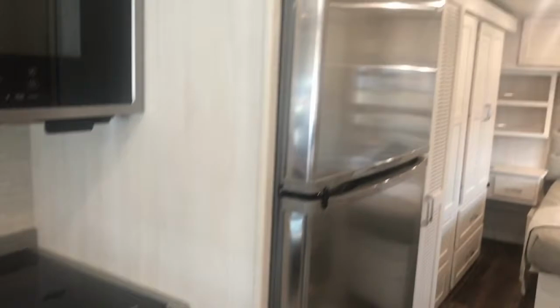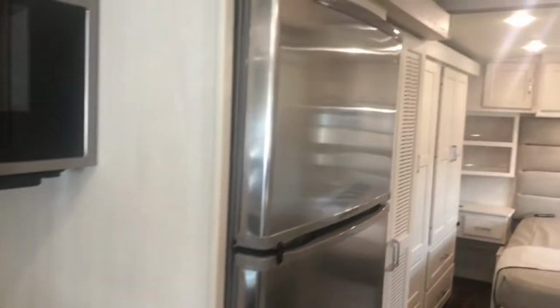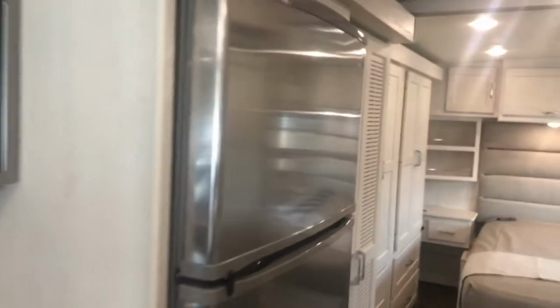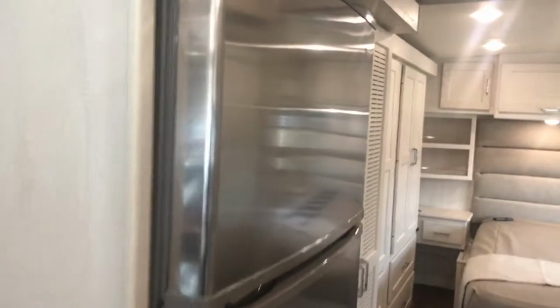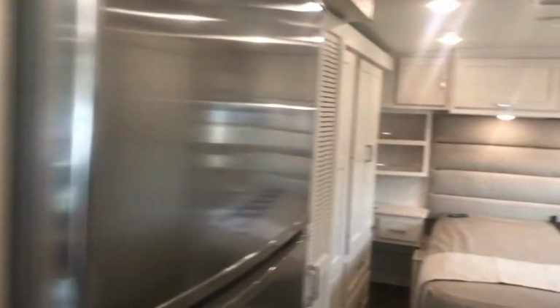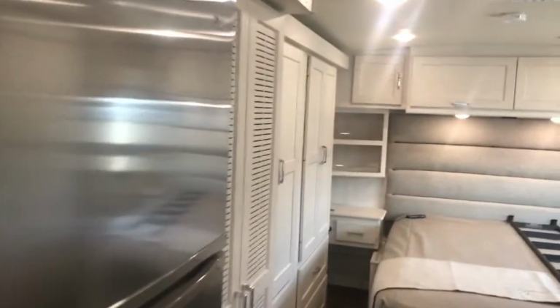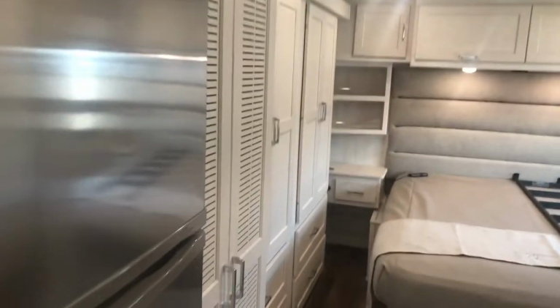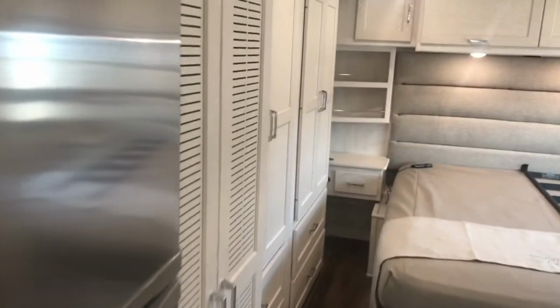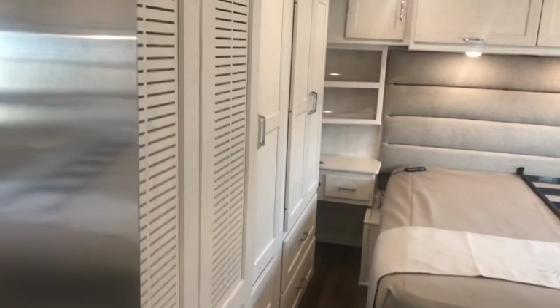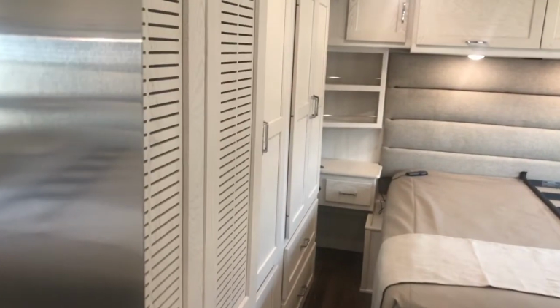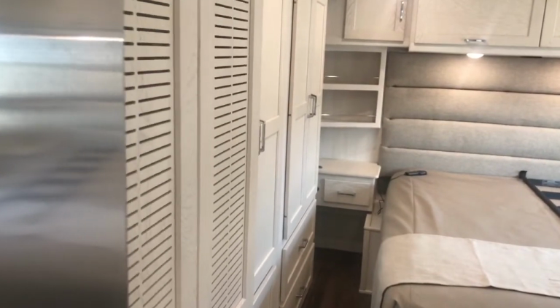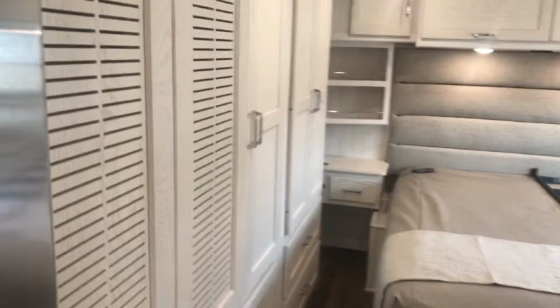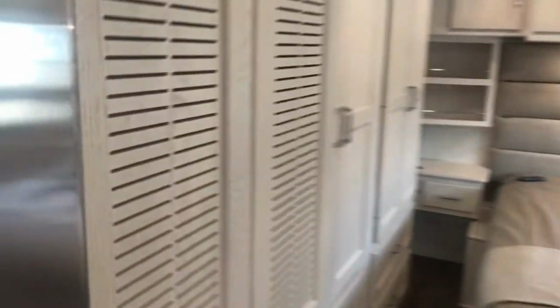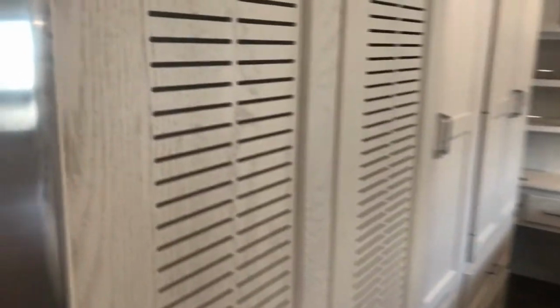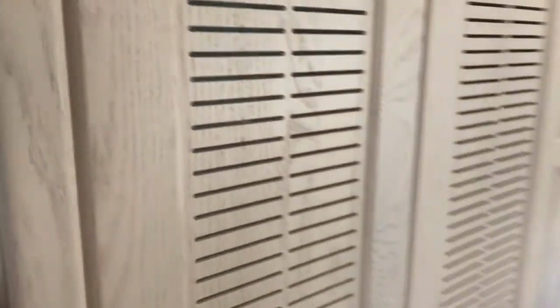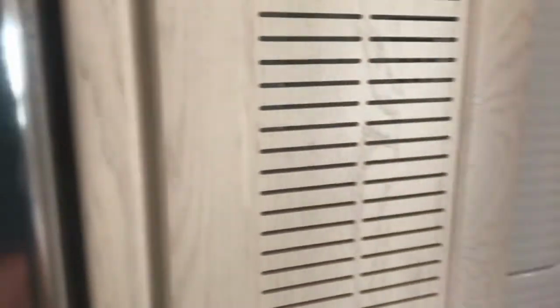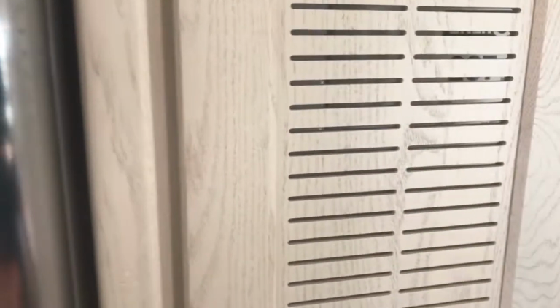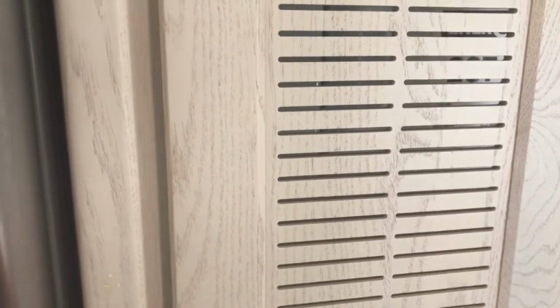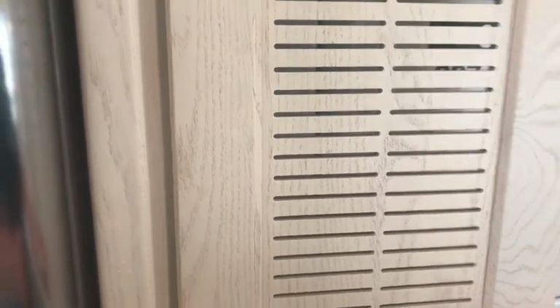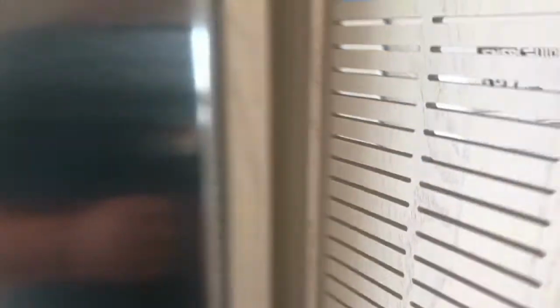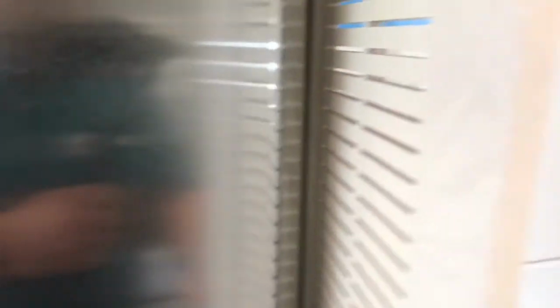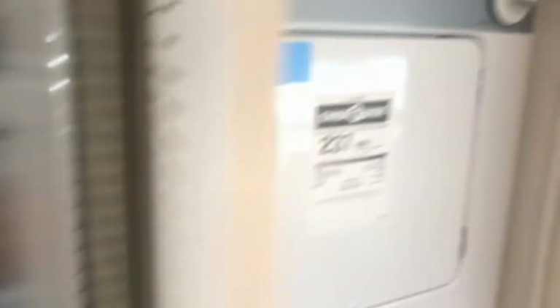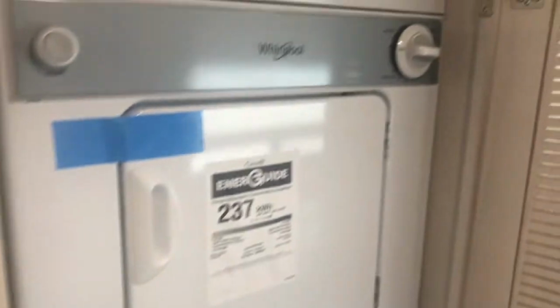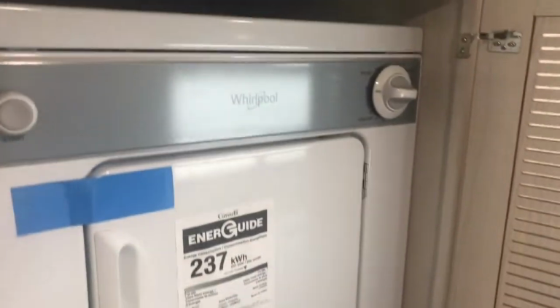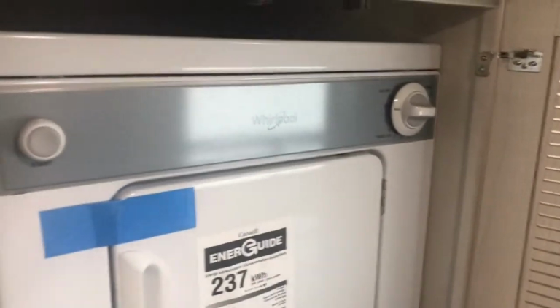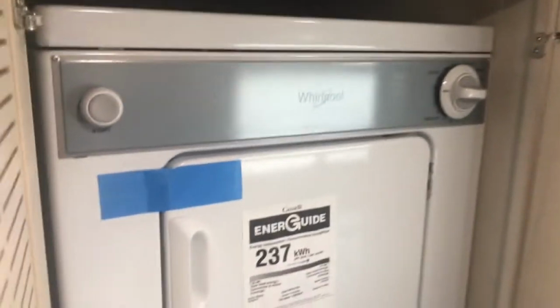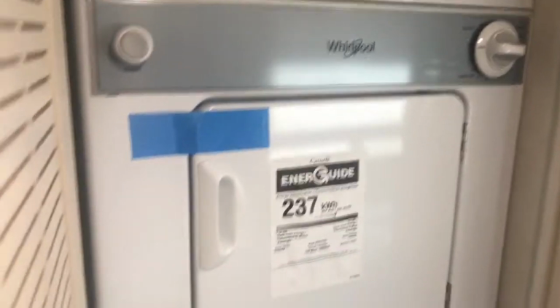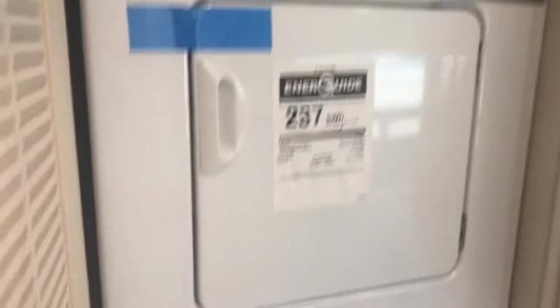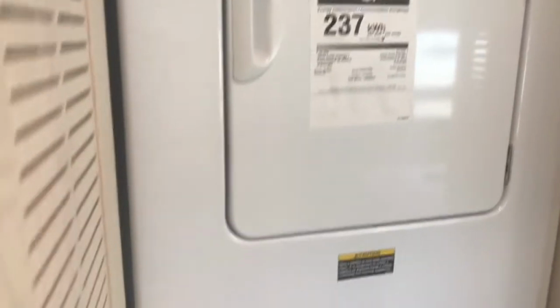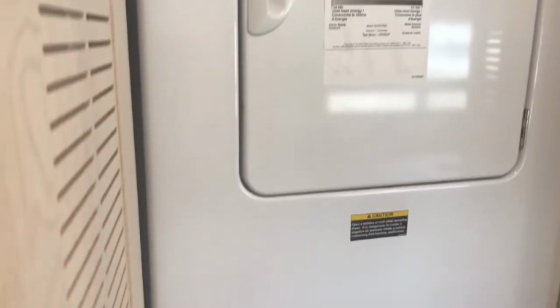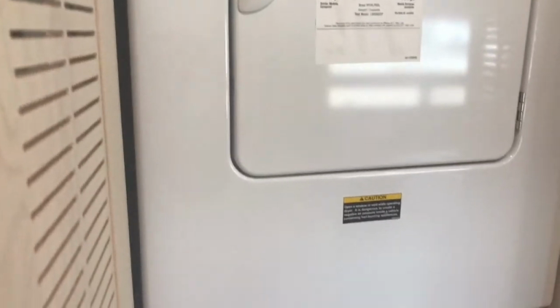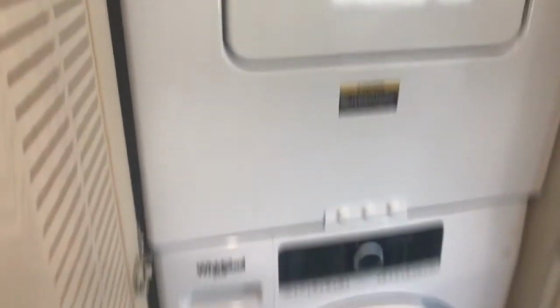There's a residential refrigerator — remember, the Forza has a 2,000-watt inverter. This particular coach was equipped with the optional washer and dryer. If you chose not to get that option, this space would simply be a large pantry with shelves.